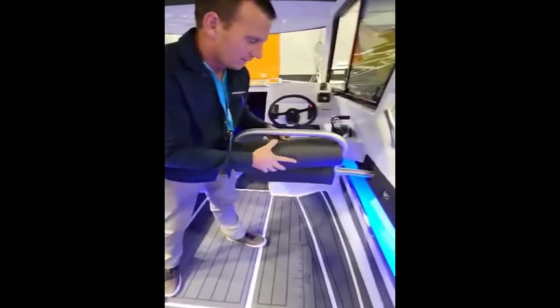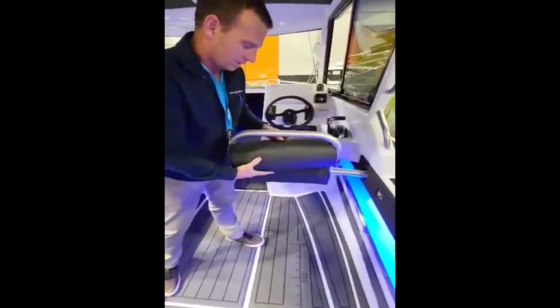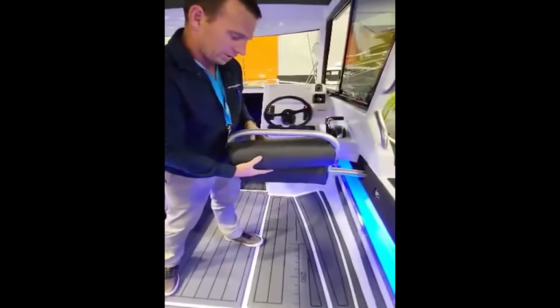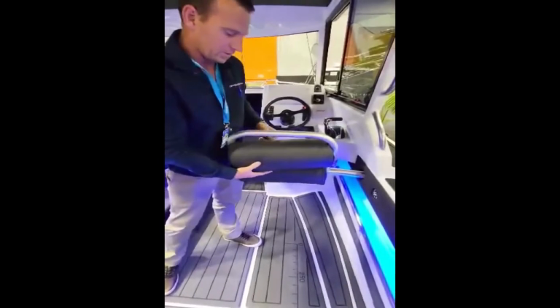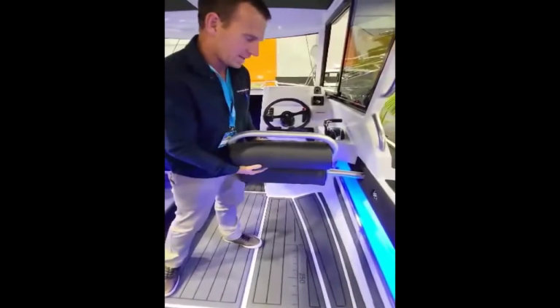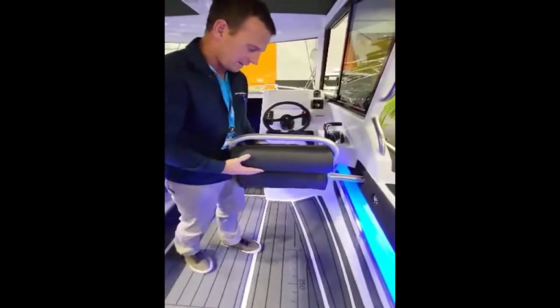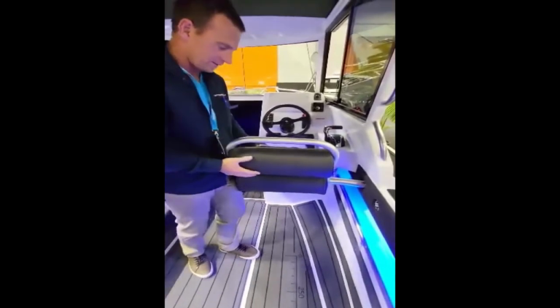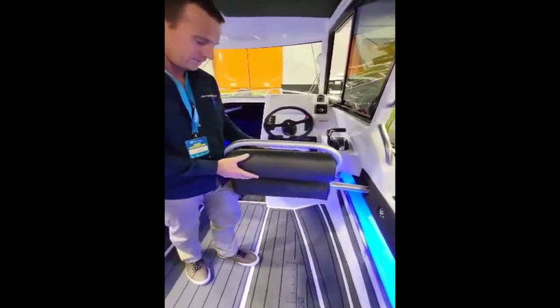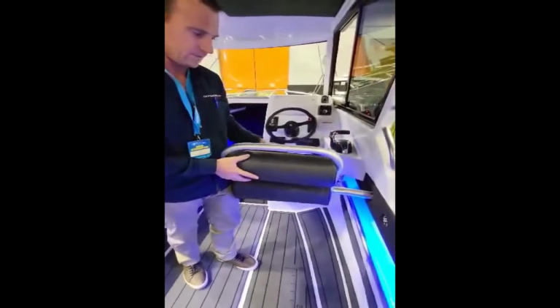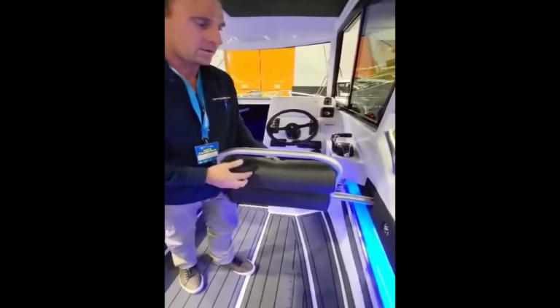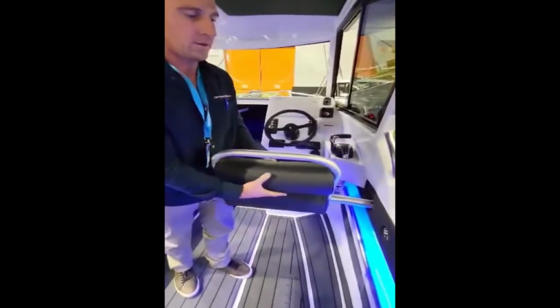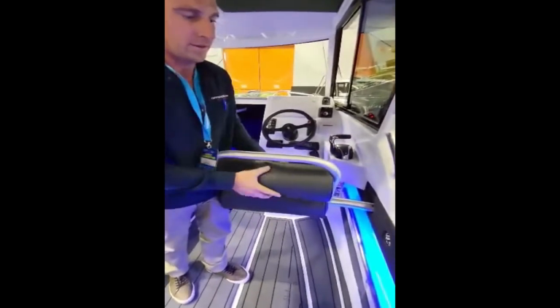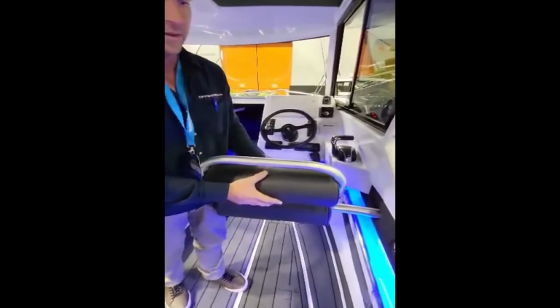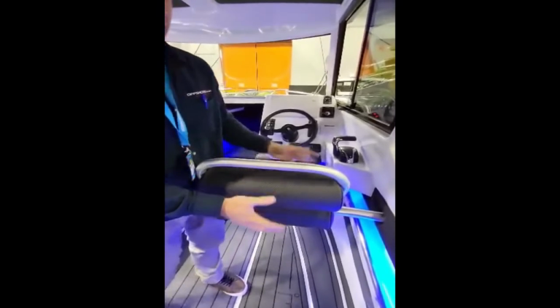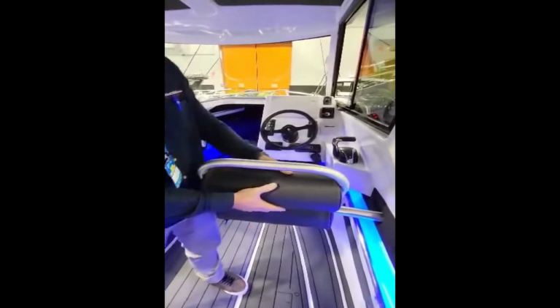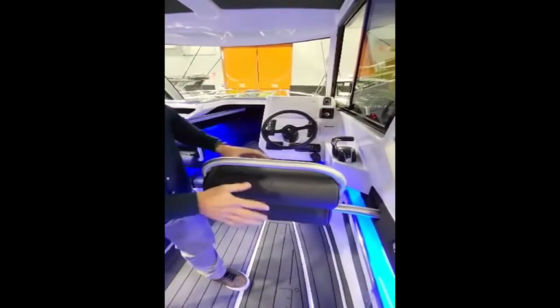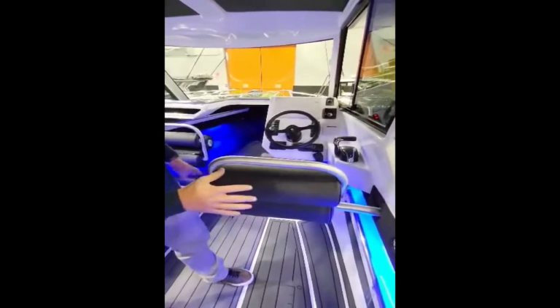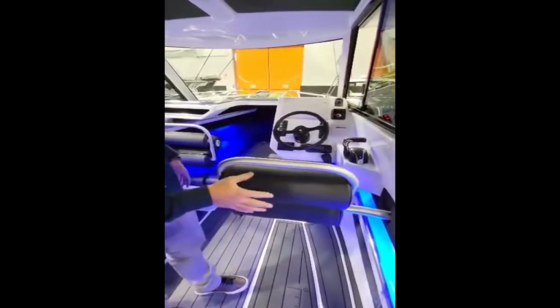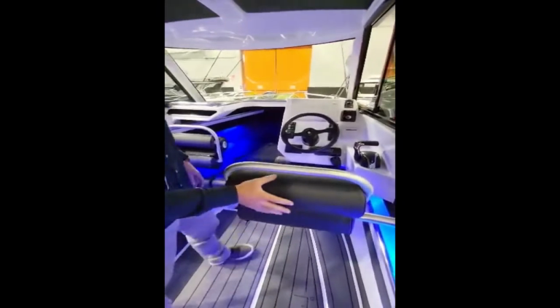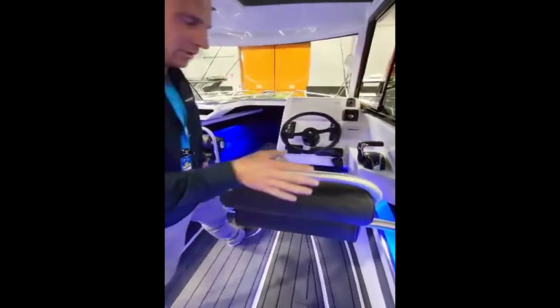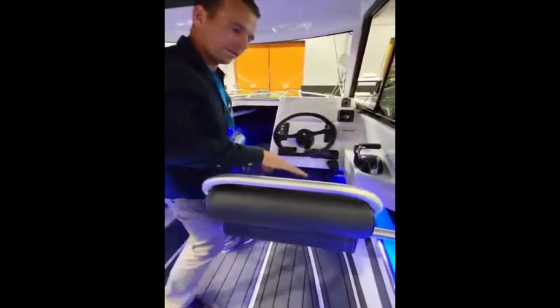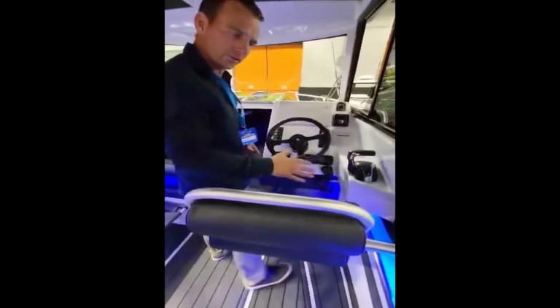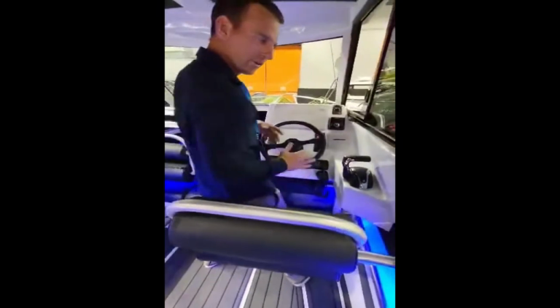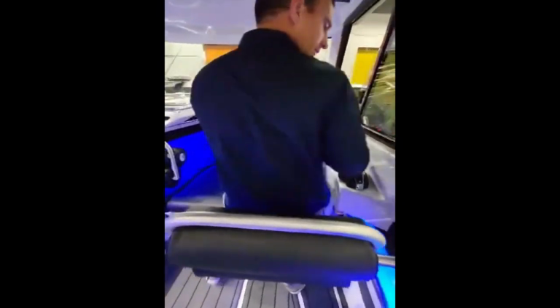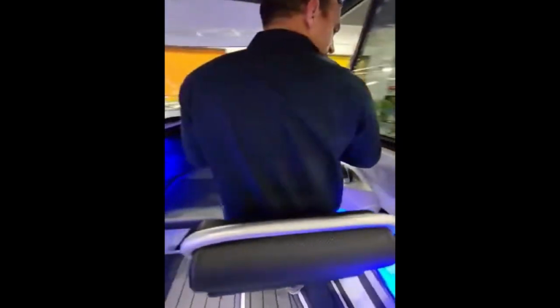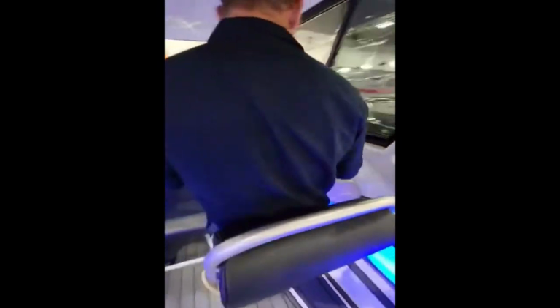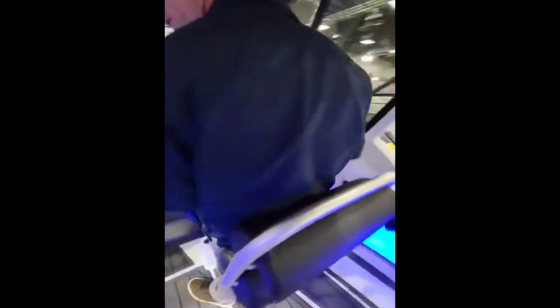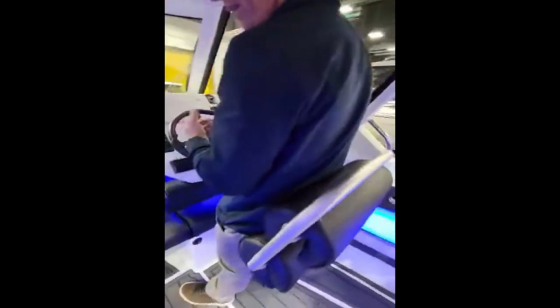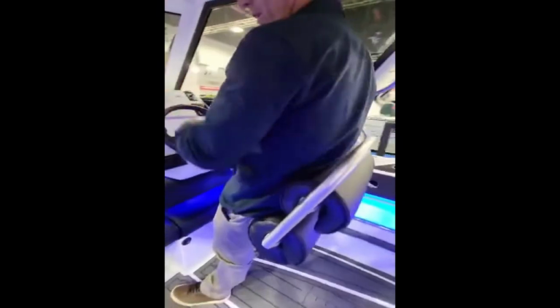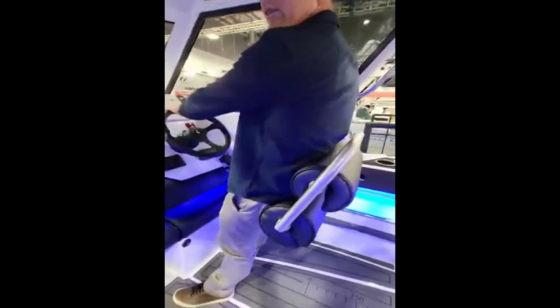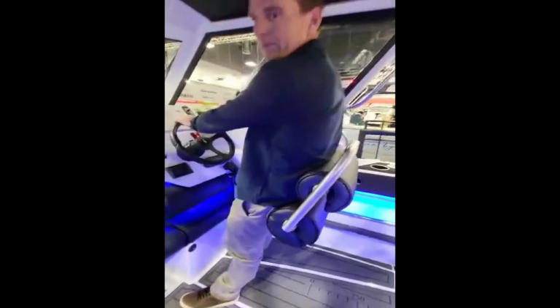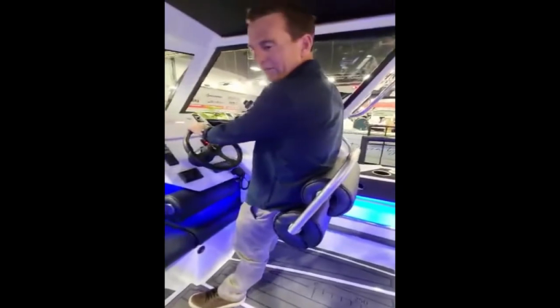Since I'm doing the seats now, that's your bolster here. So that's for your driving position standing up — super comfy.